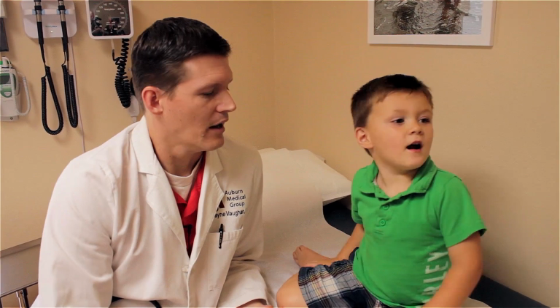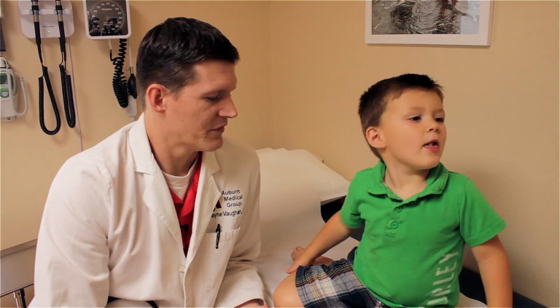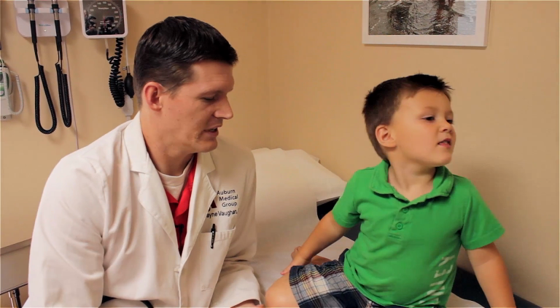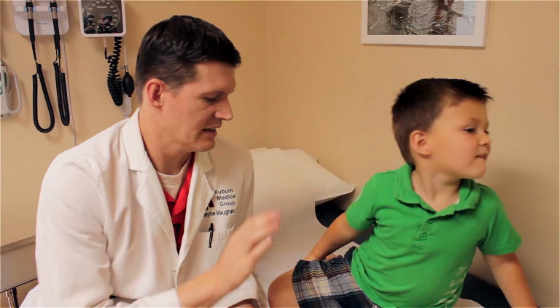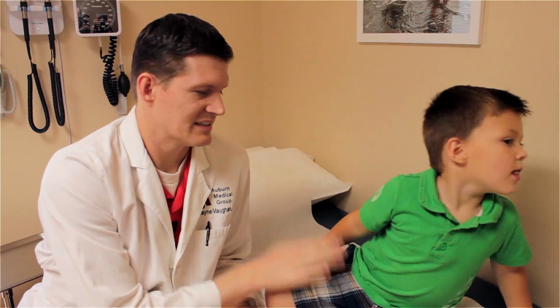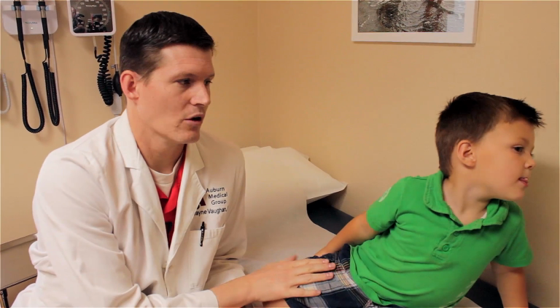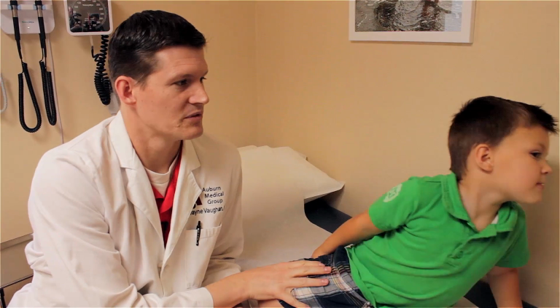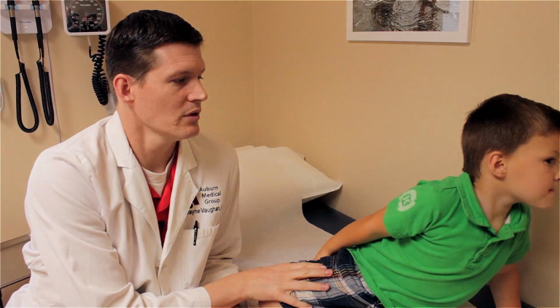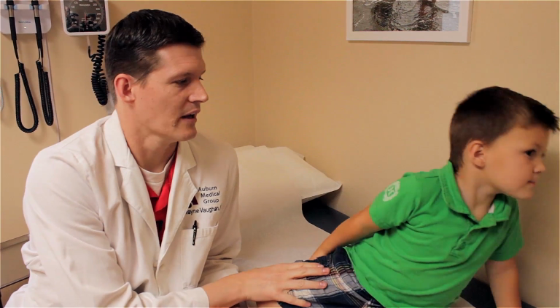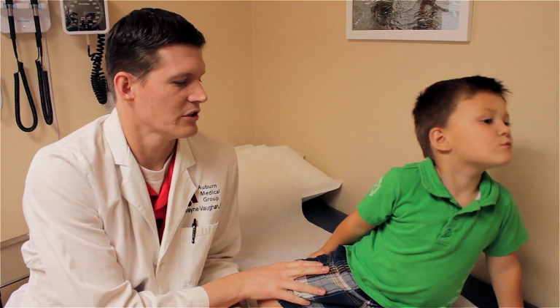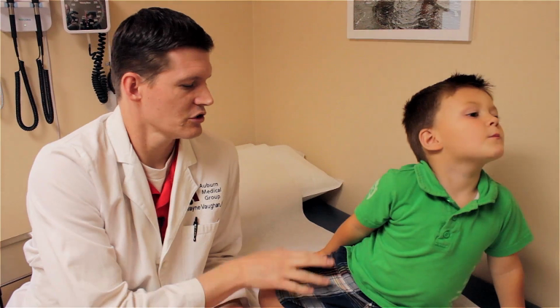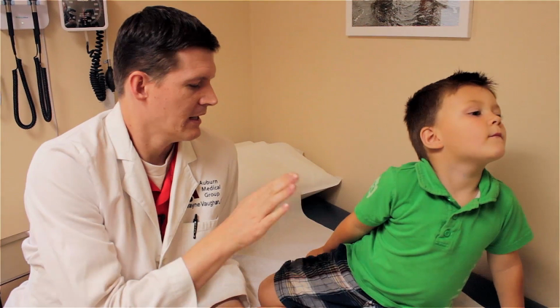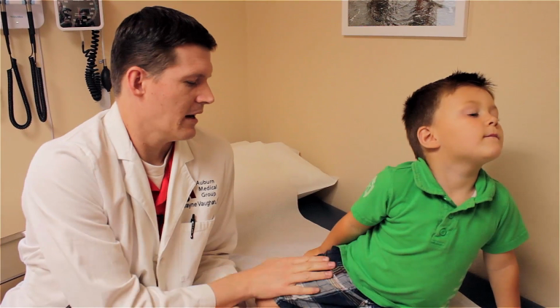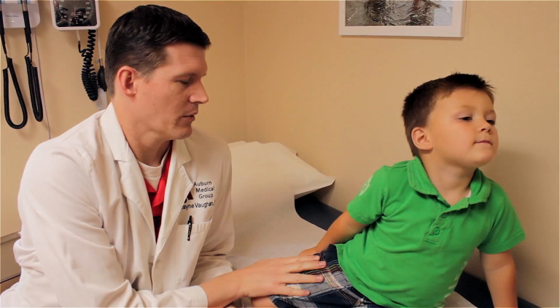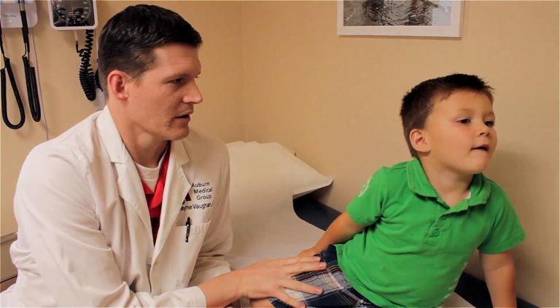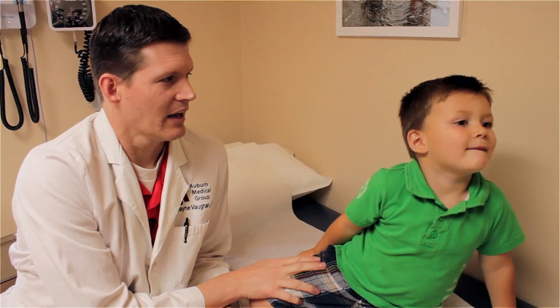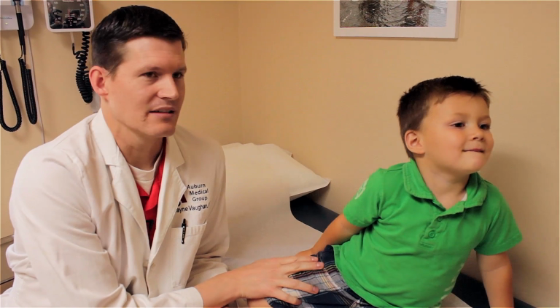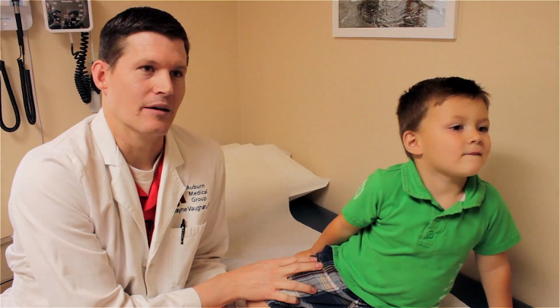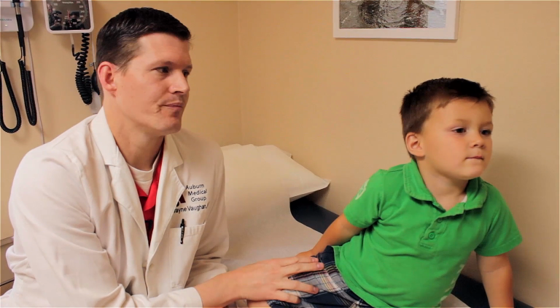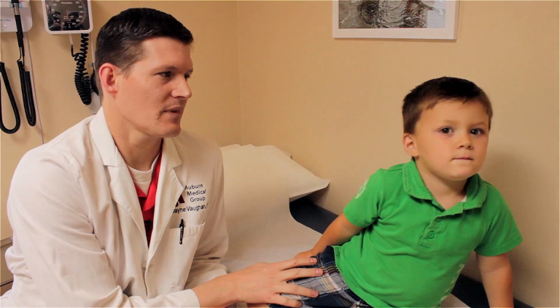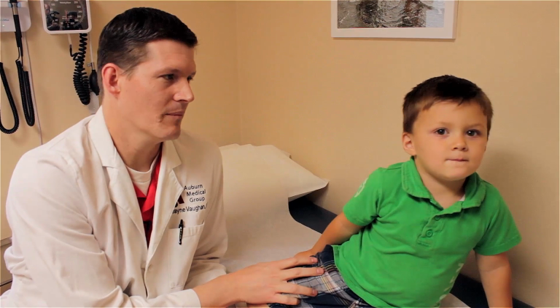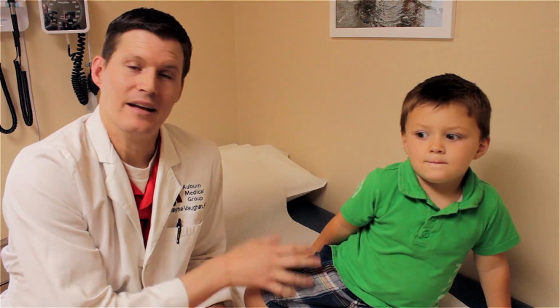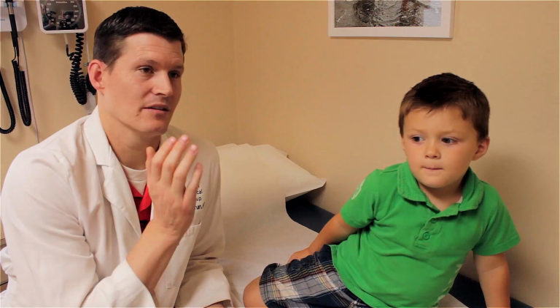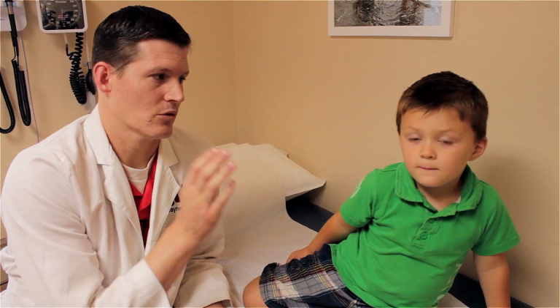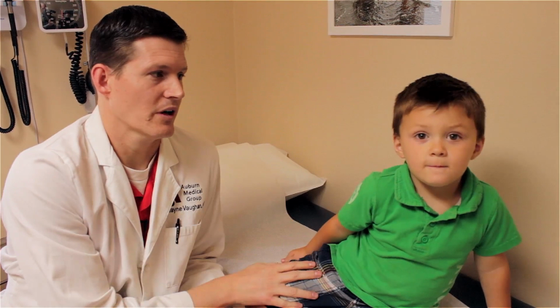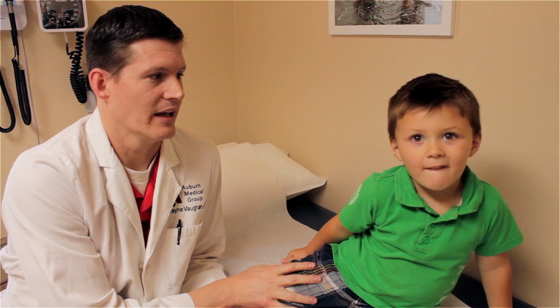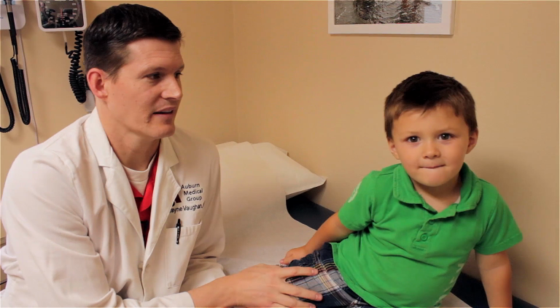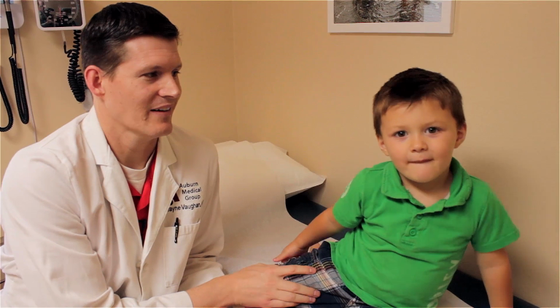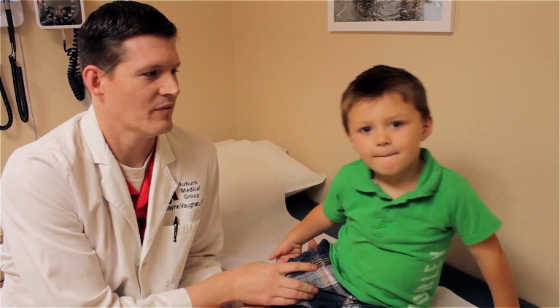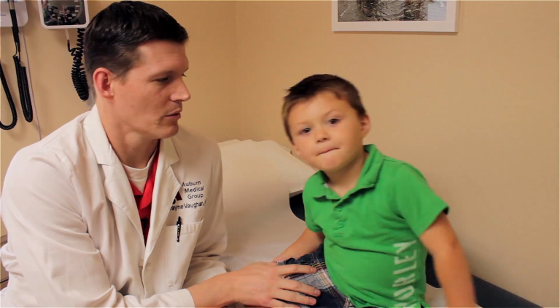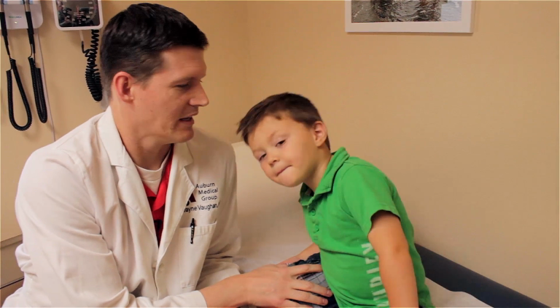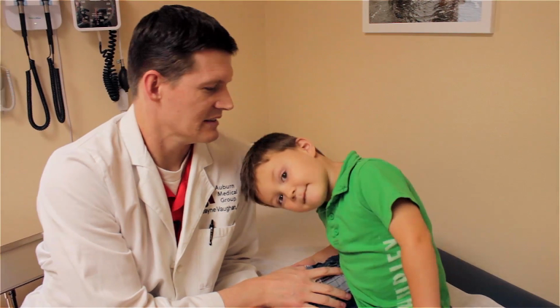So he is staying home from school. He did not go to church, and we are kind of isolating him. He's still acting normal though — a fun little boy that he is.